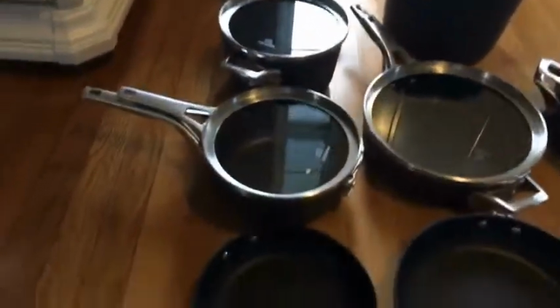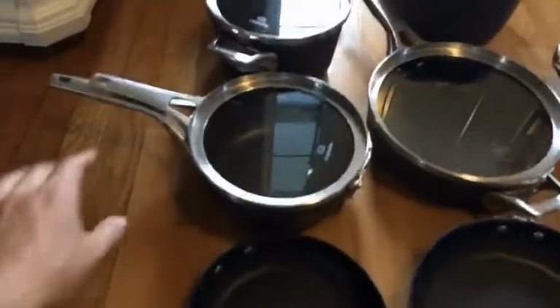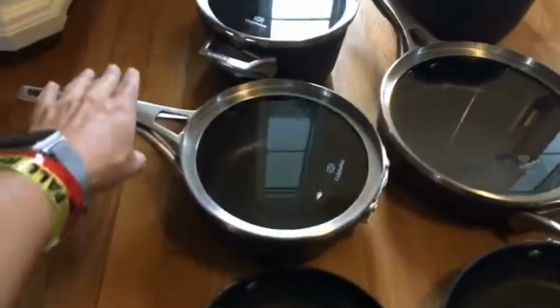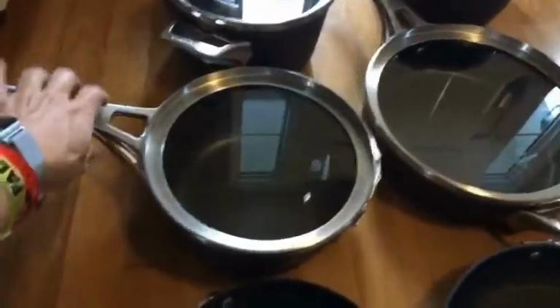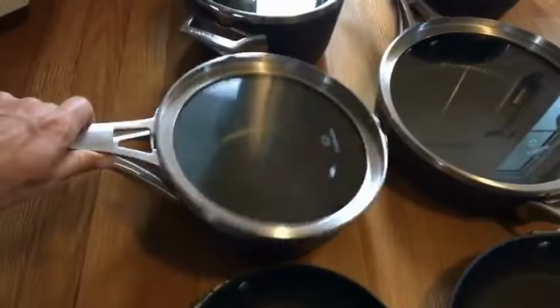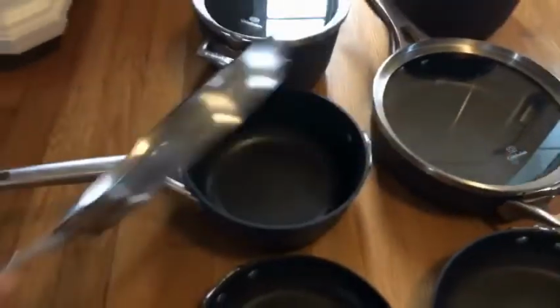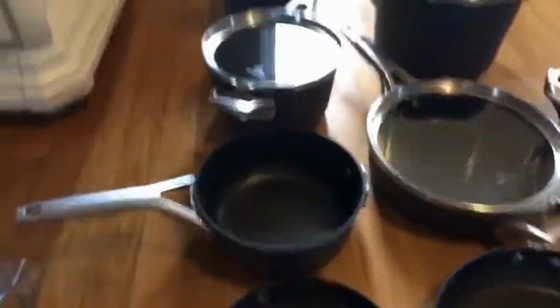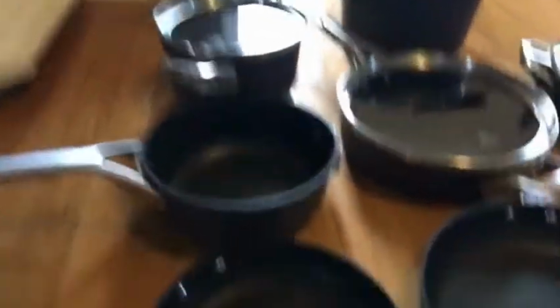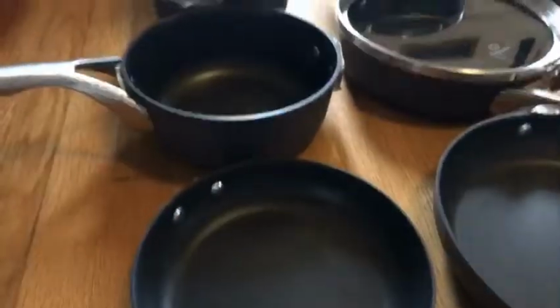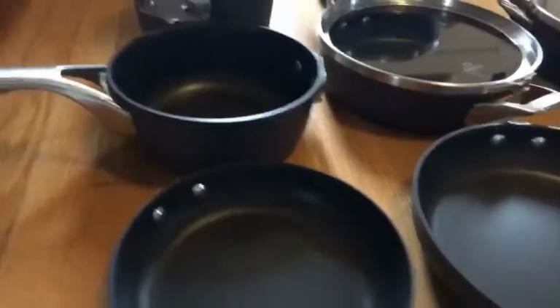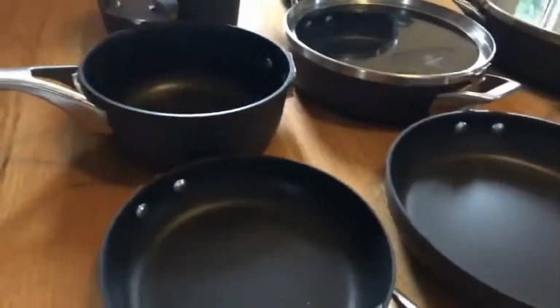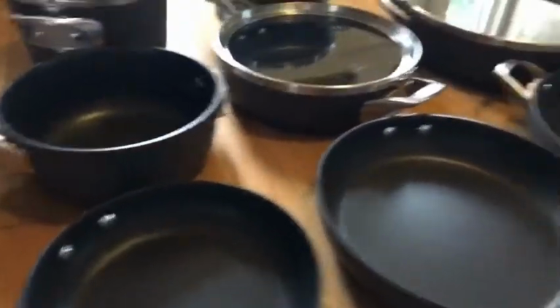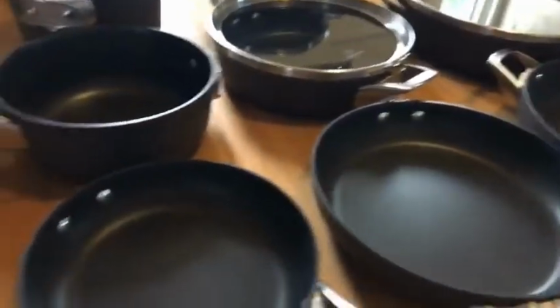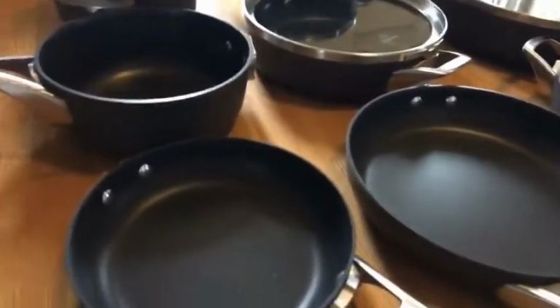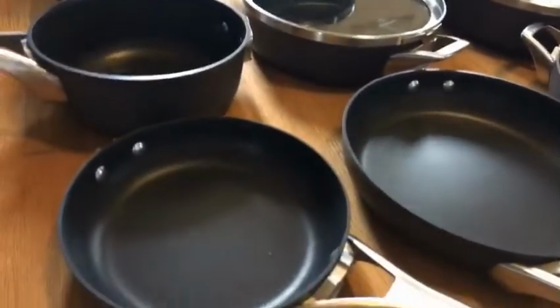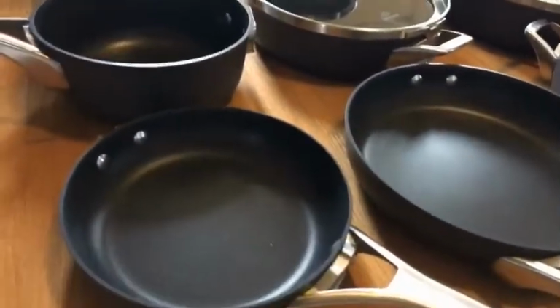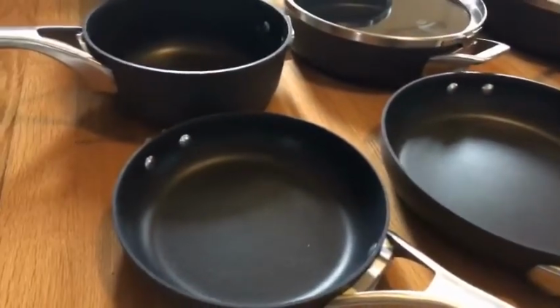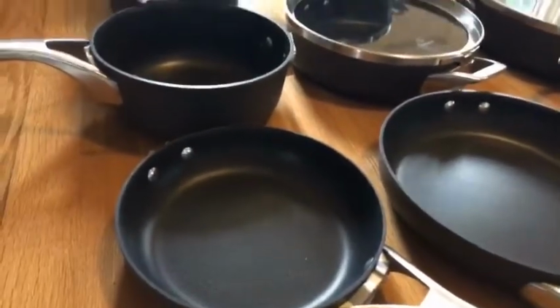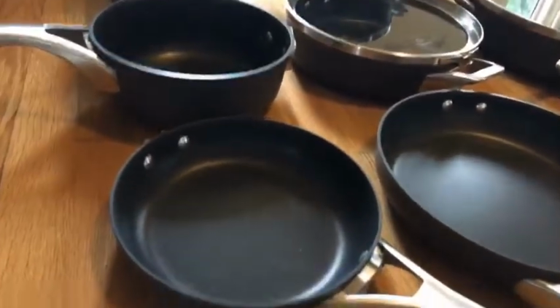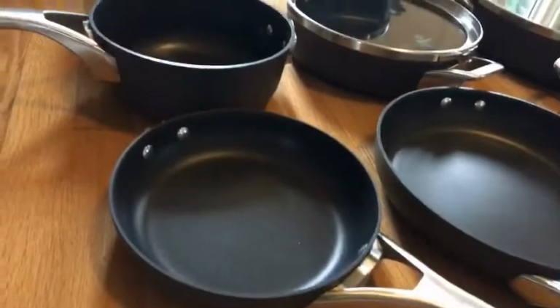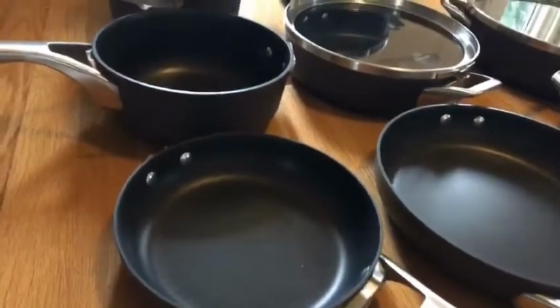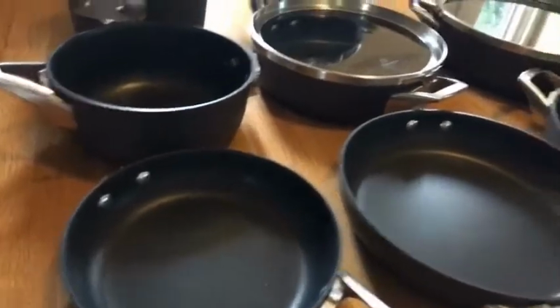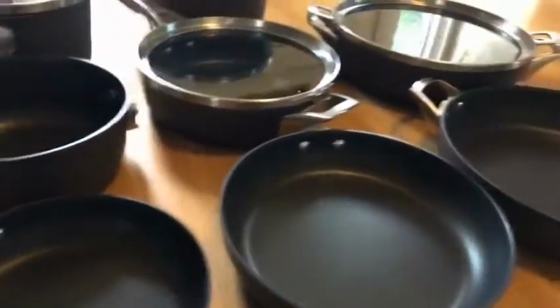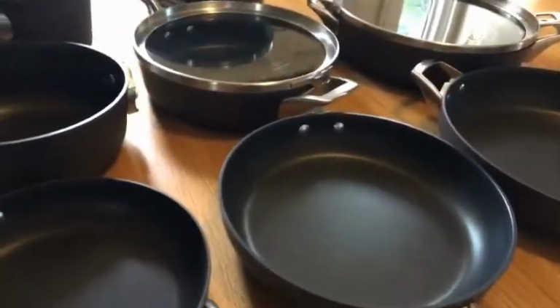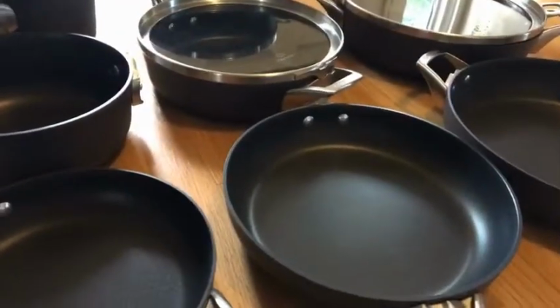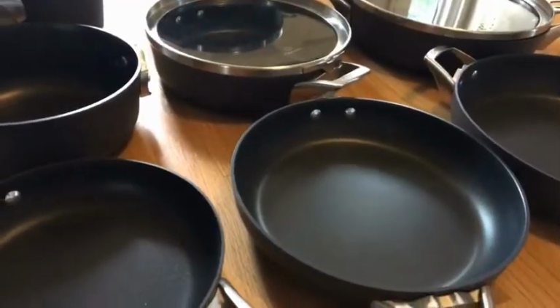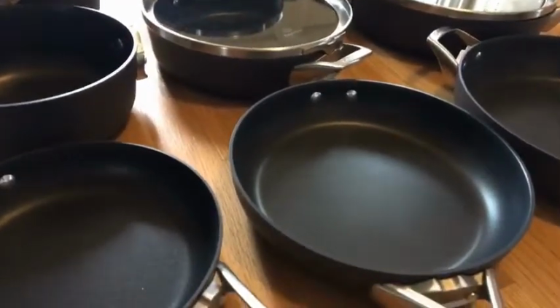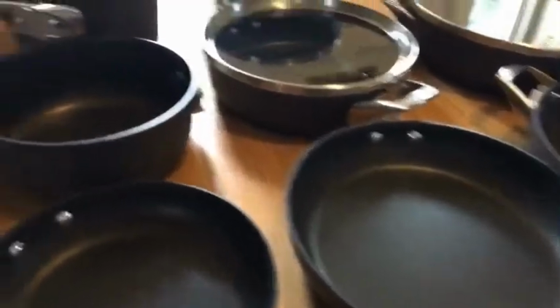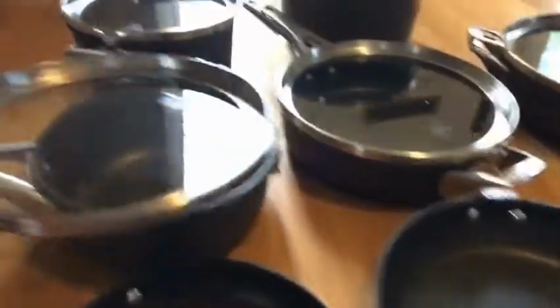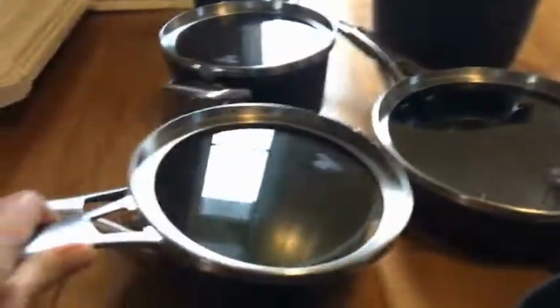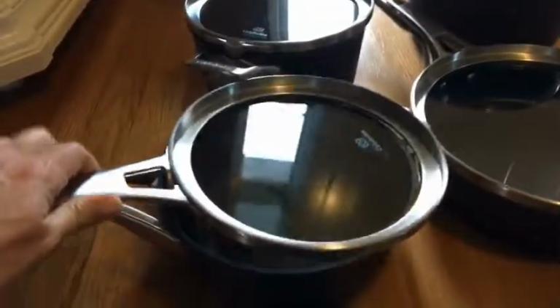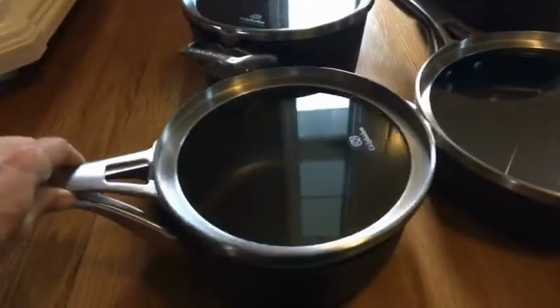On the small size you get a taller kind of saucepan — it's taller than the other two. It's probably four inches tall instead of the other ones which are probably three inches tall. And it also has a lid.